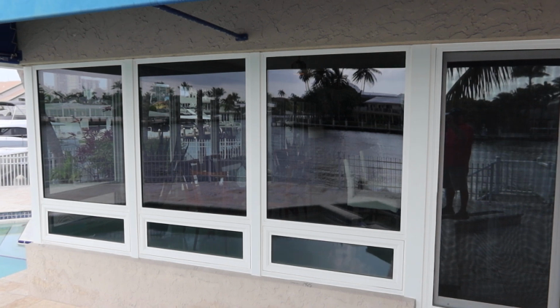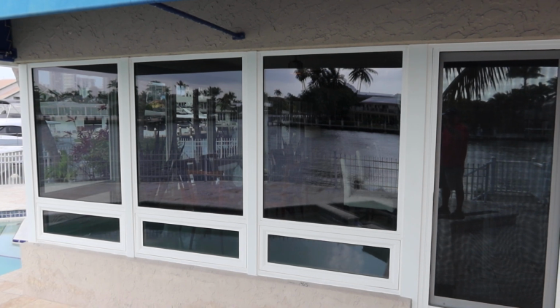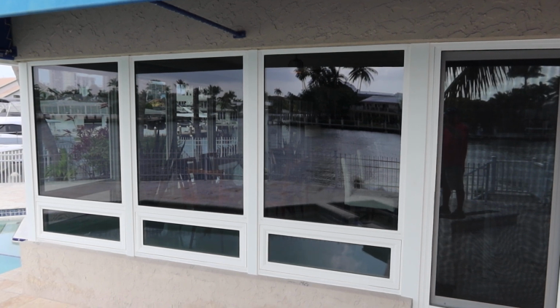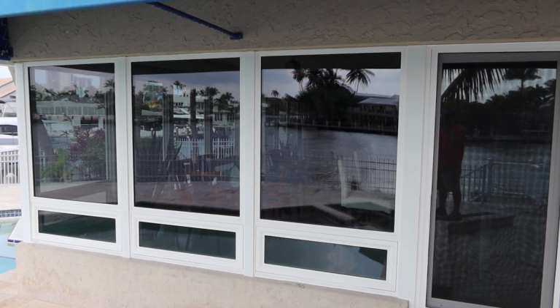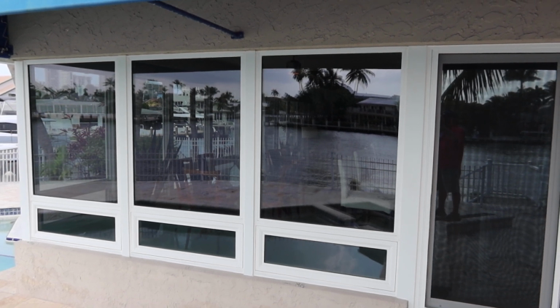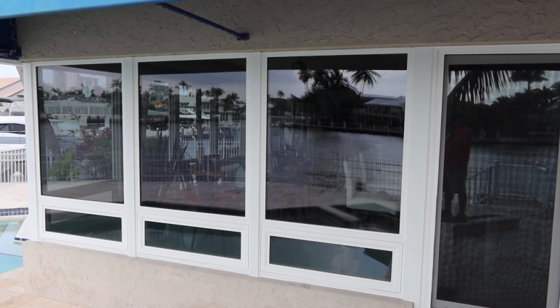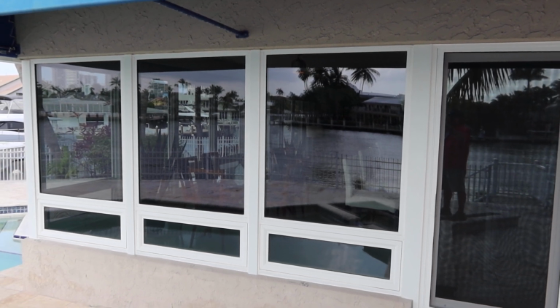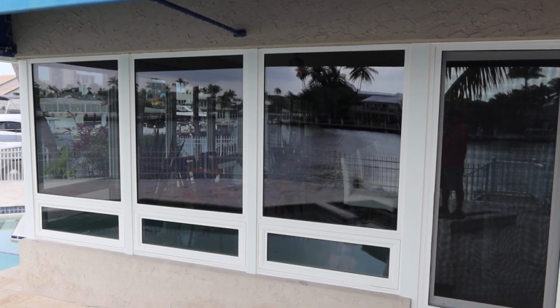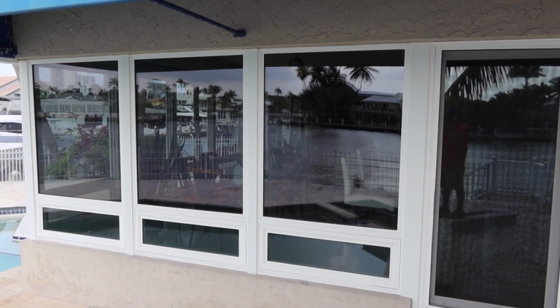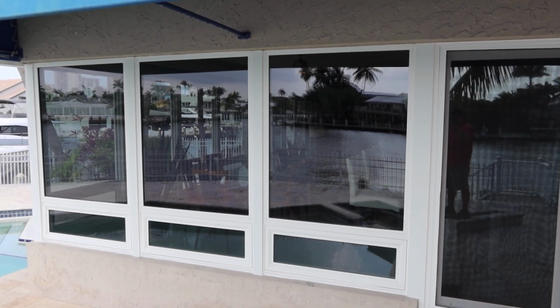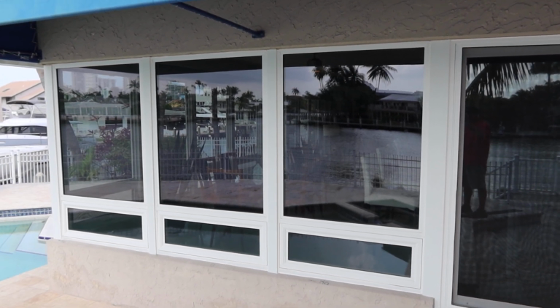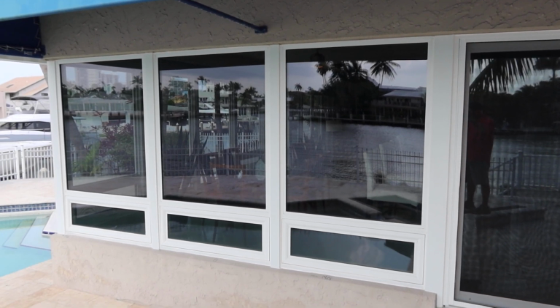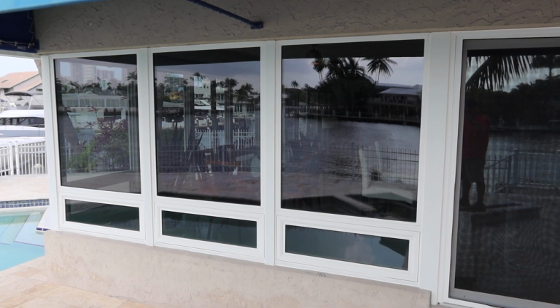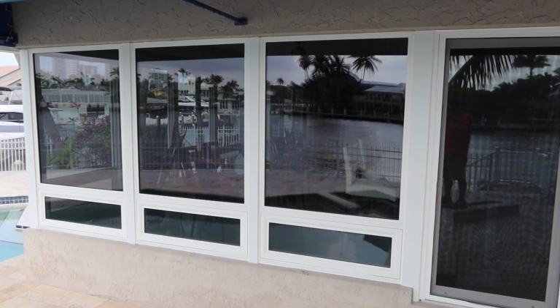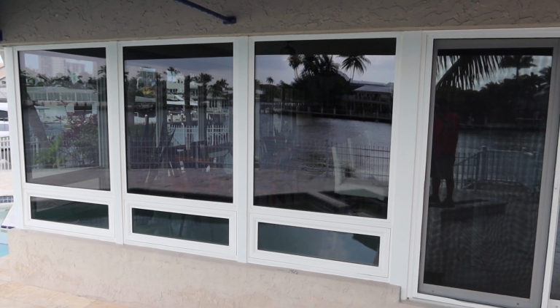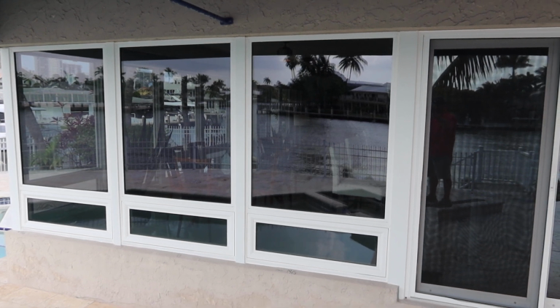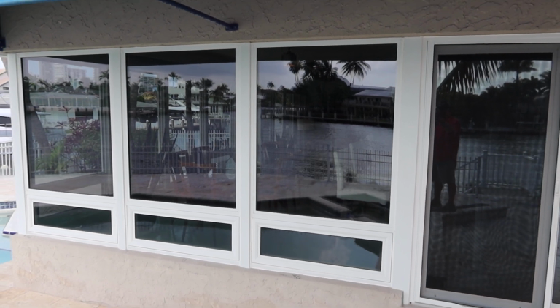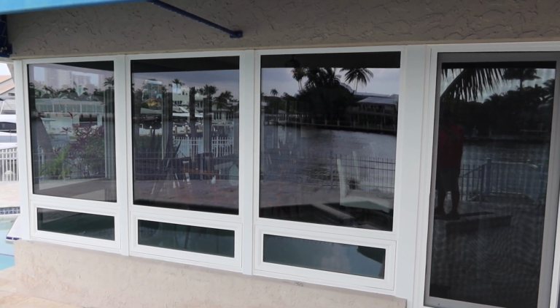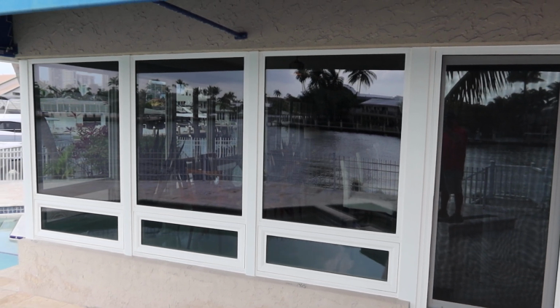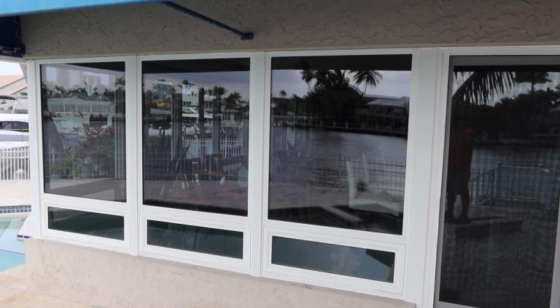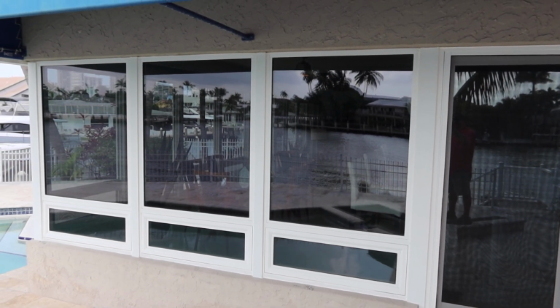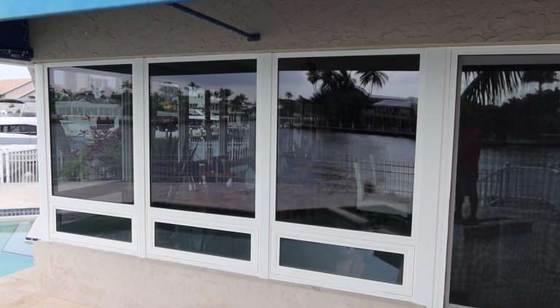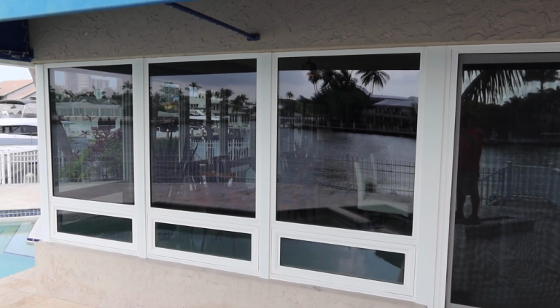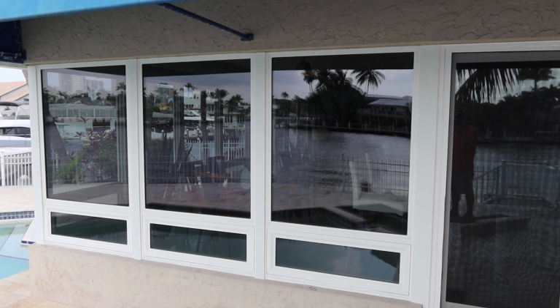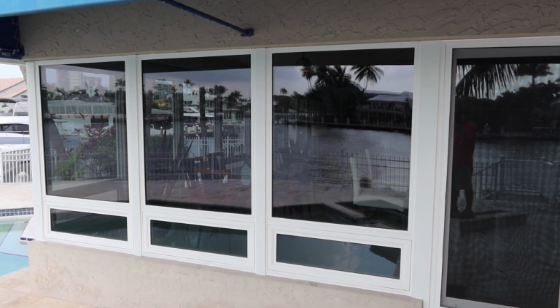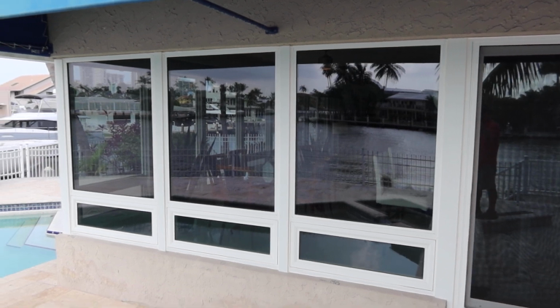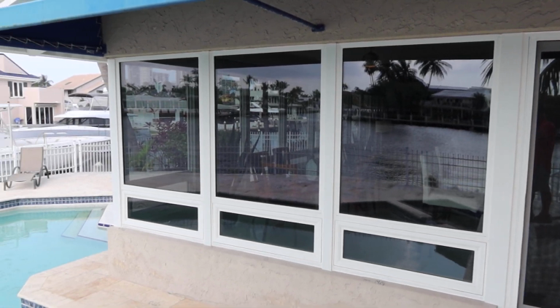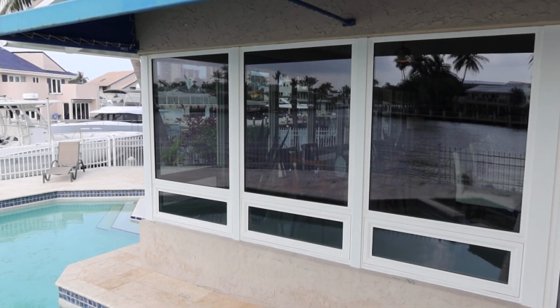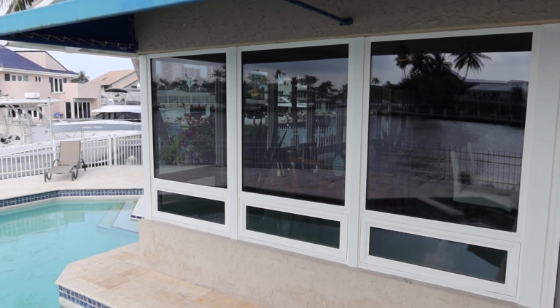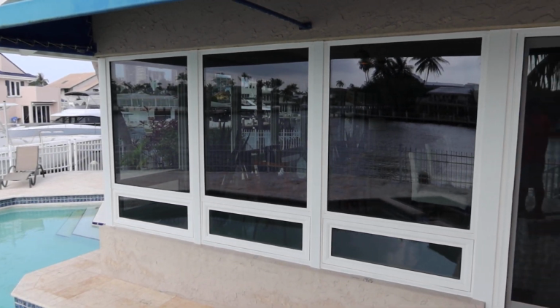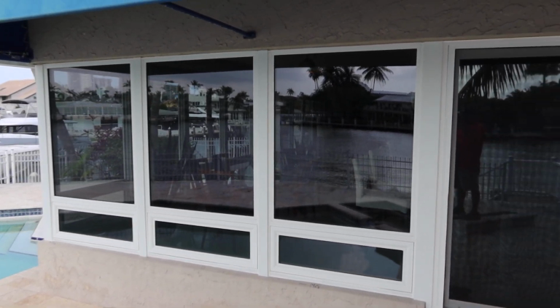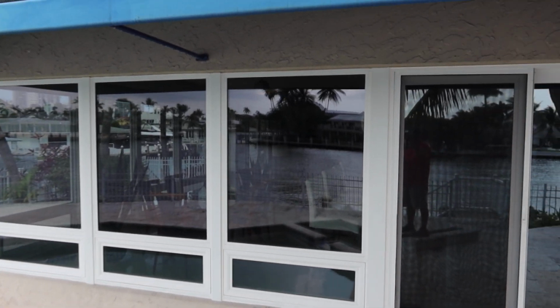These are the PGT hurricane impact windows on the corner of the house. The first one is Lot 14G — we're going to sell three of them, three times the money.